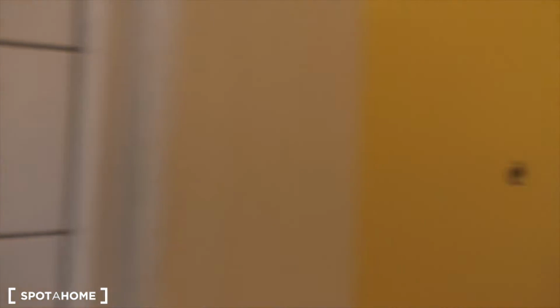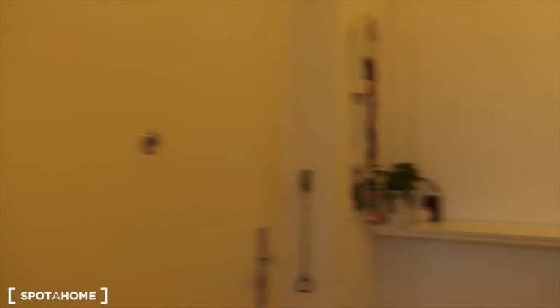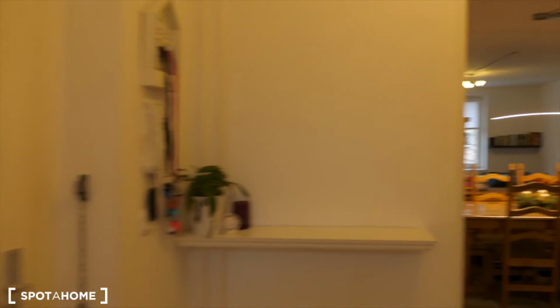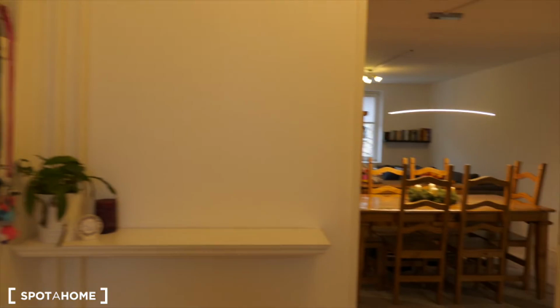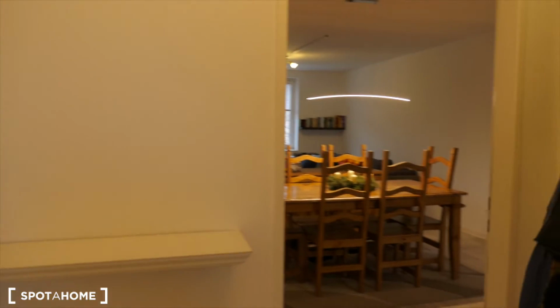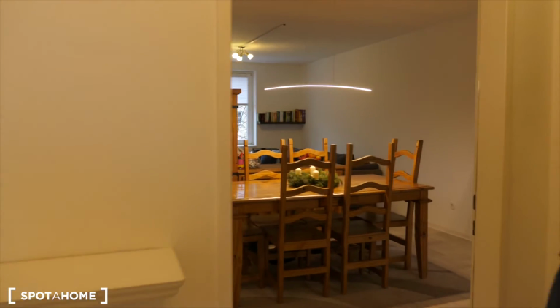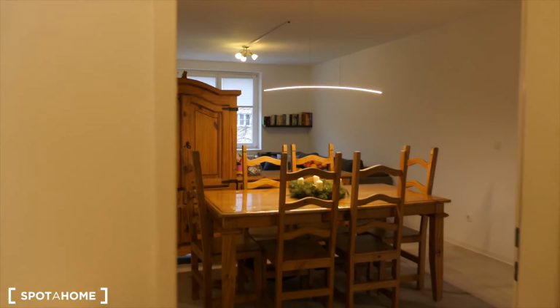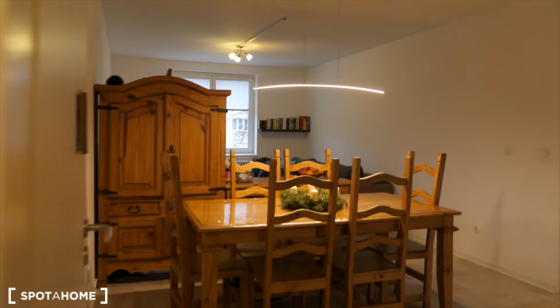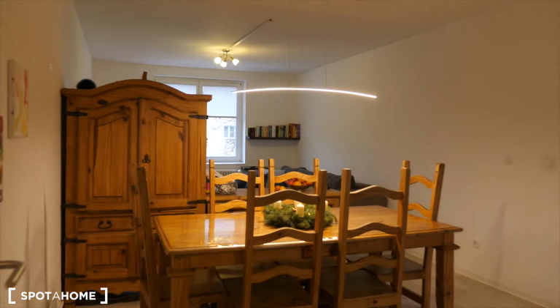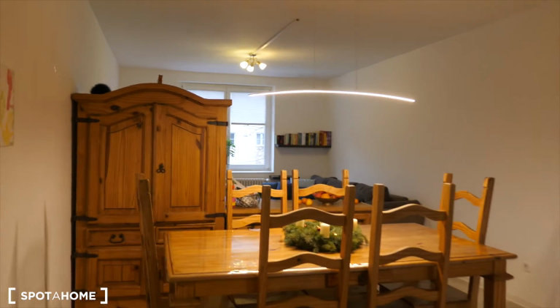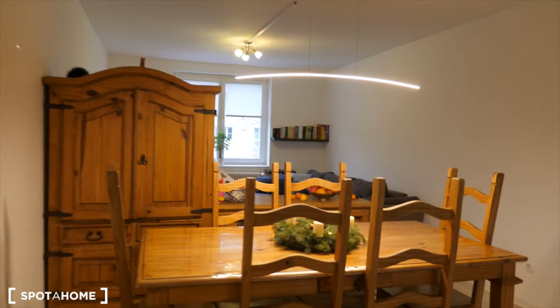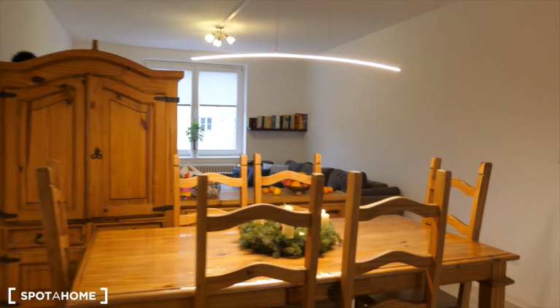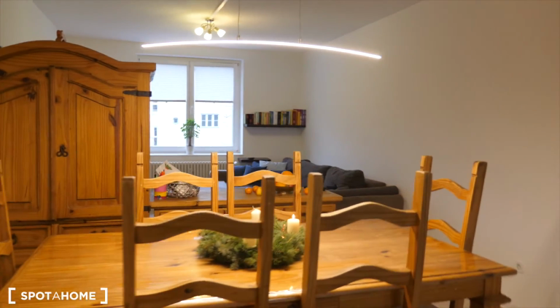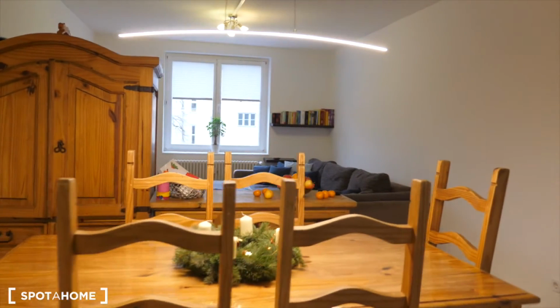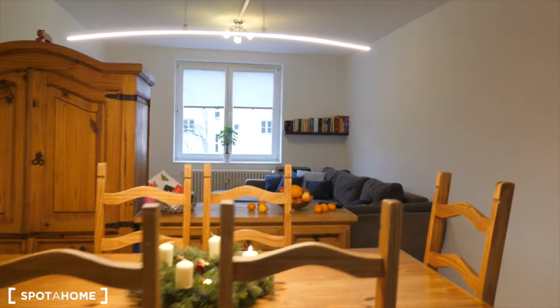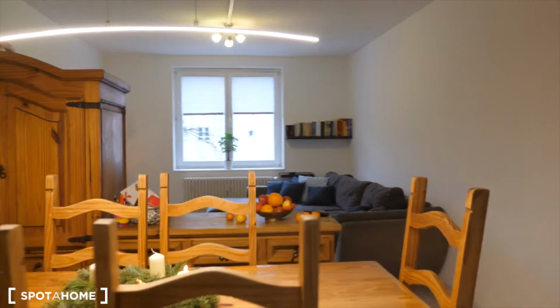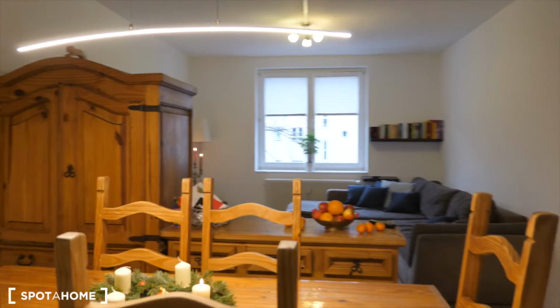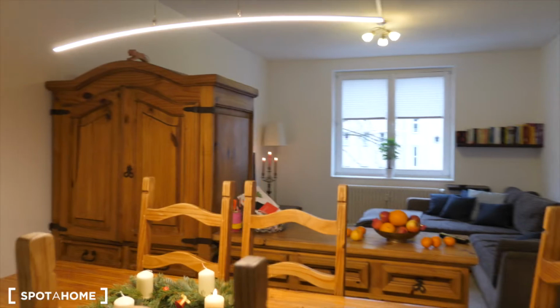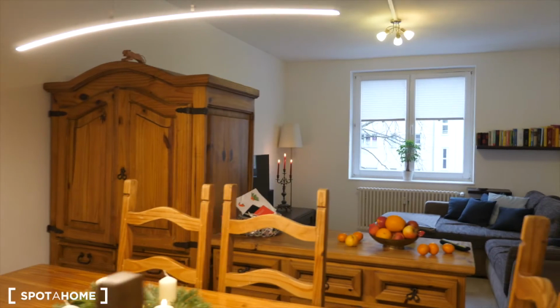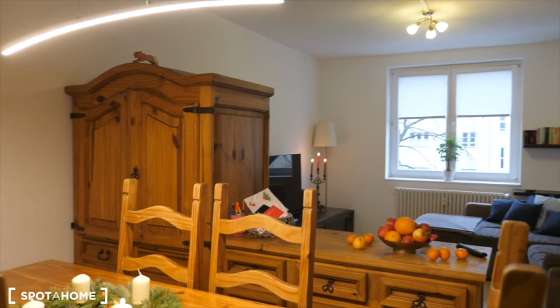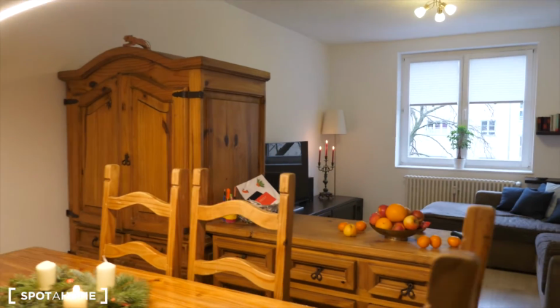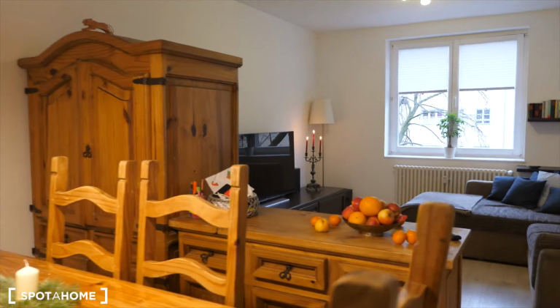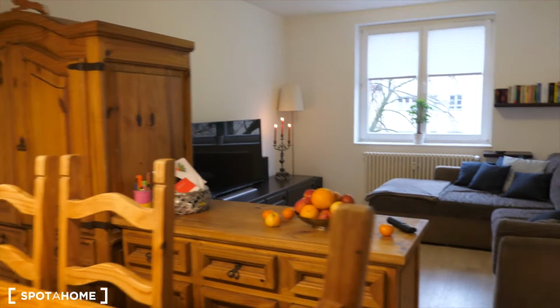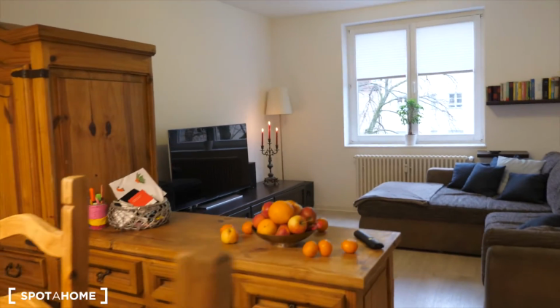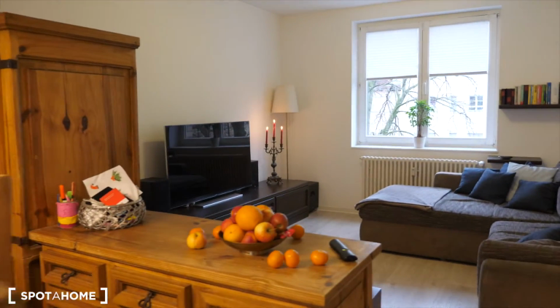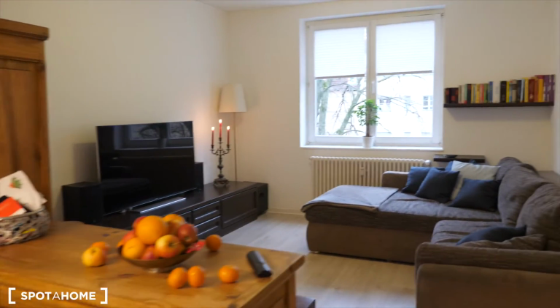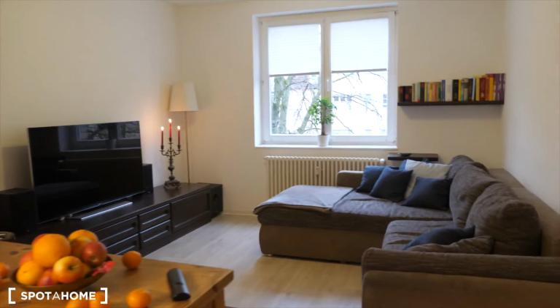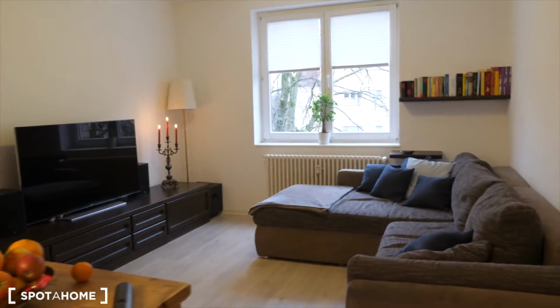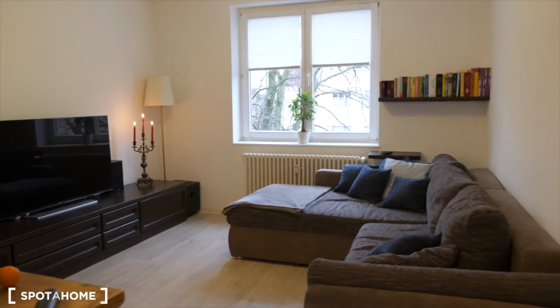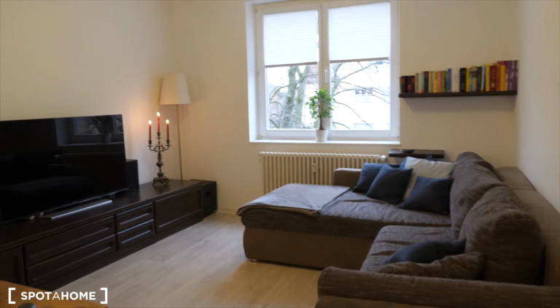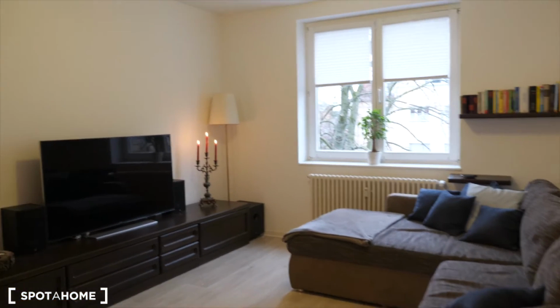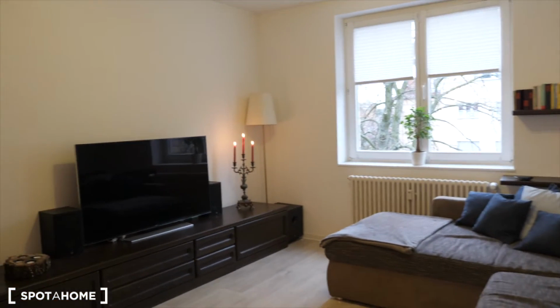From here we go into the living room where you see a dining table, closet, cupboard, big couch and a TV.